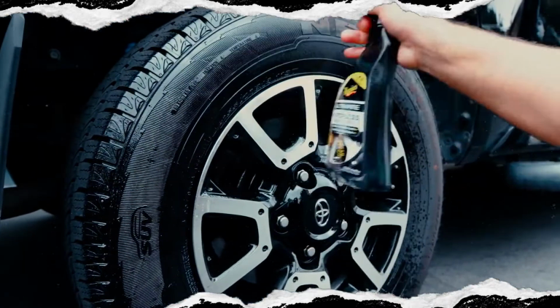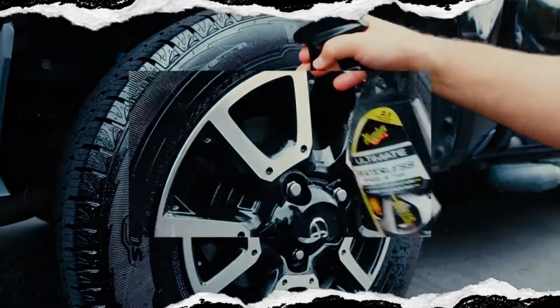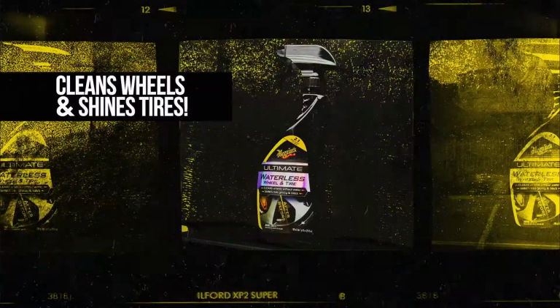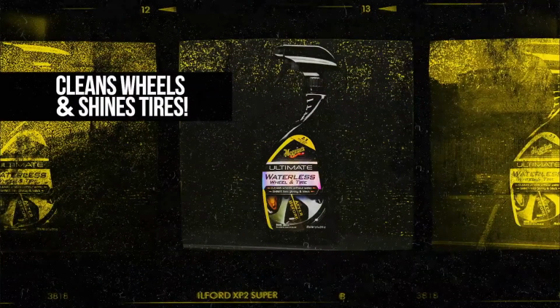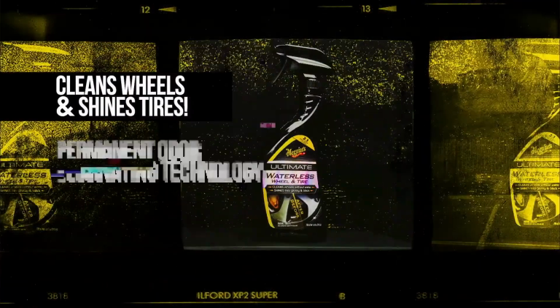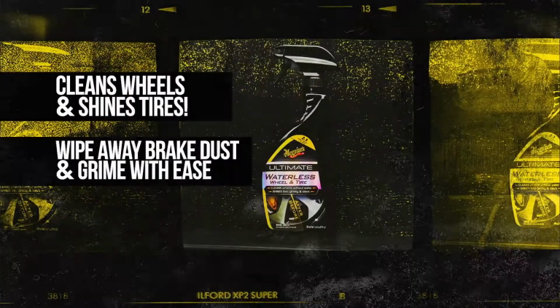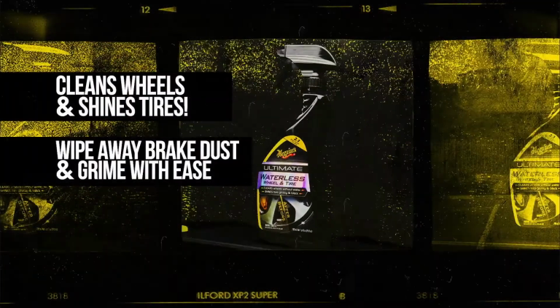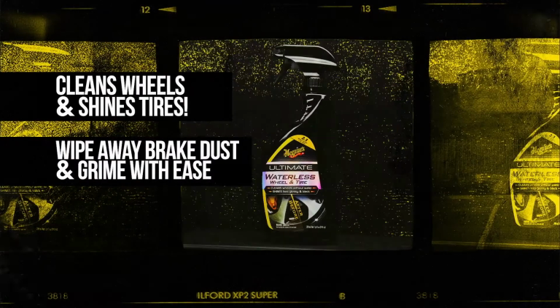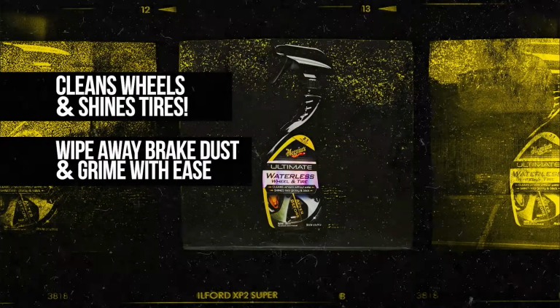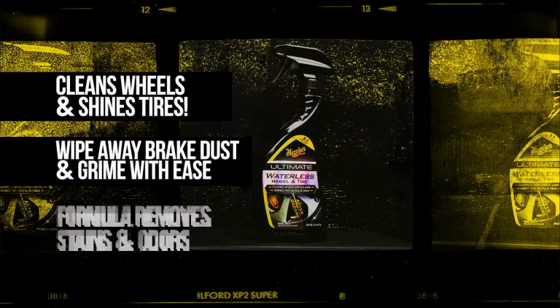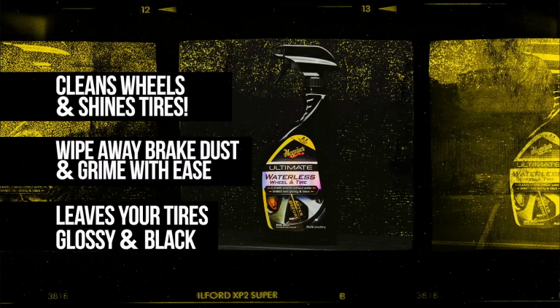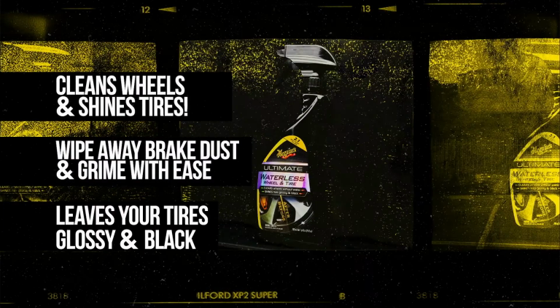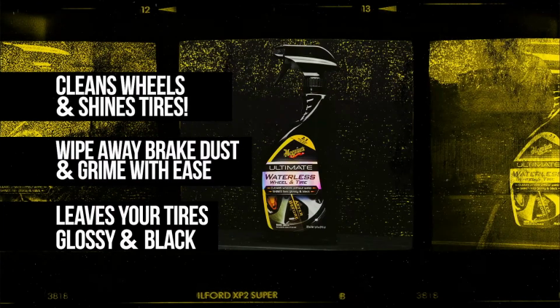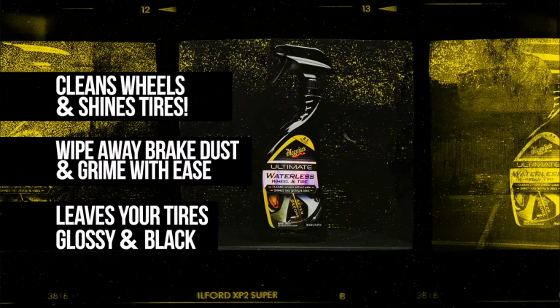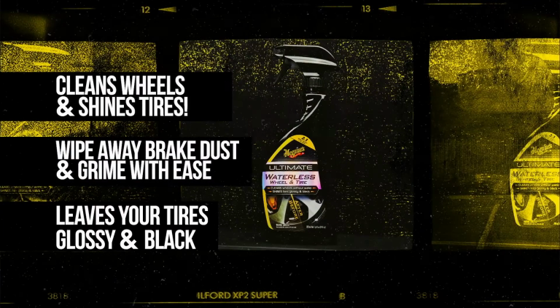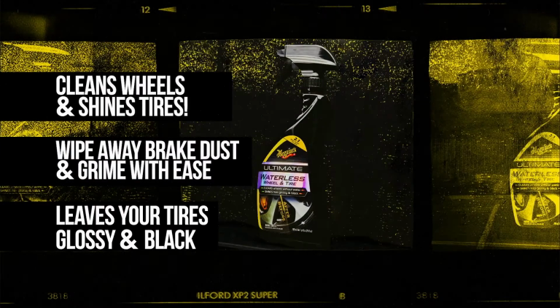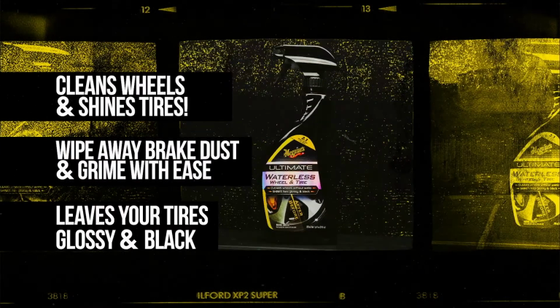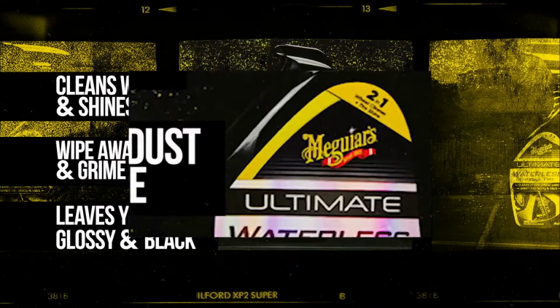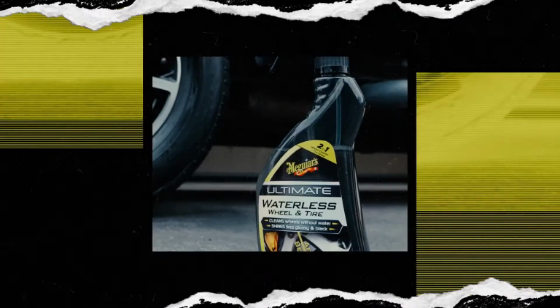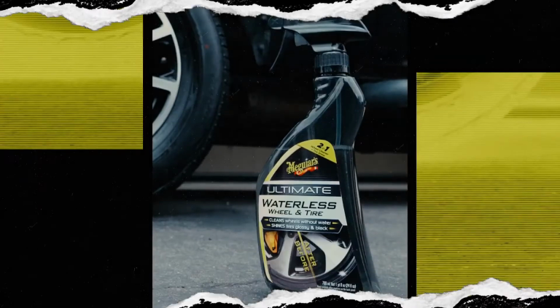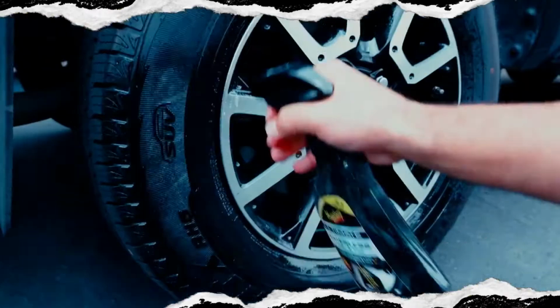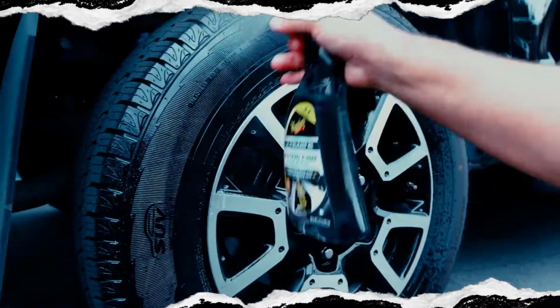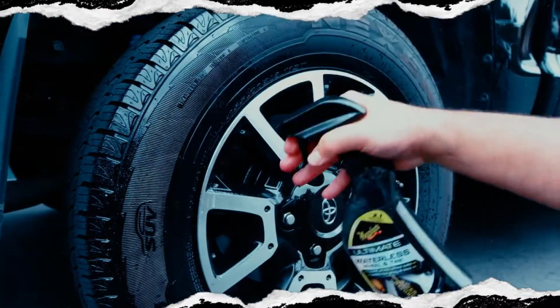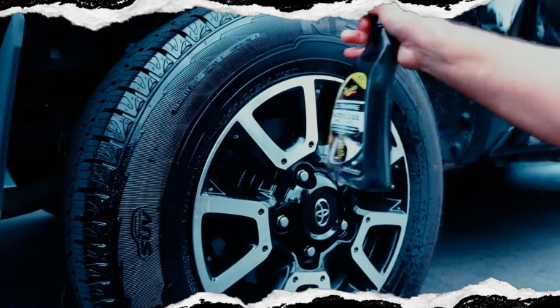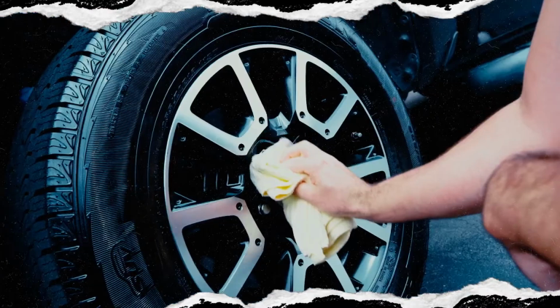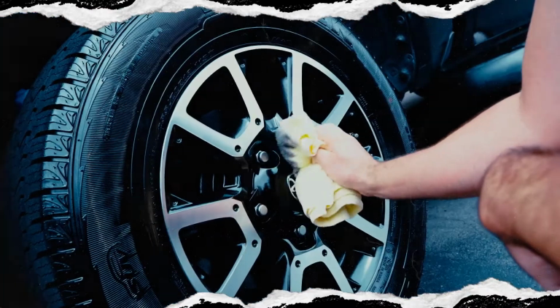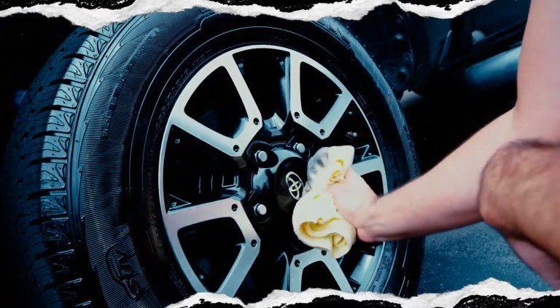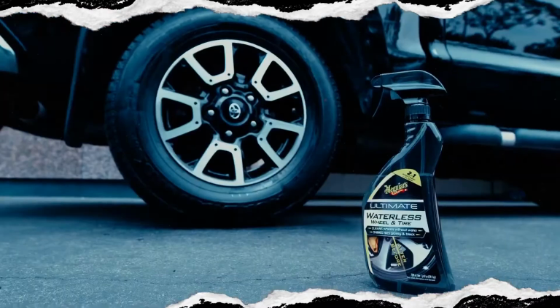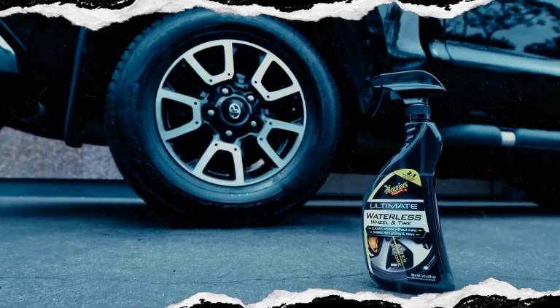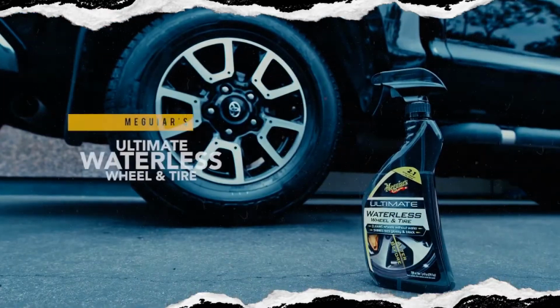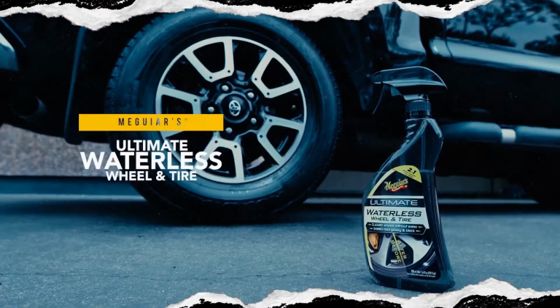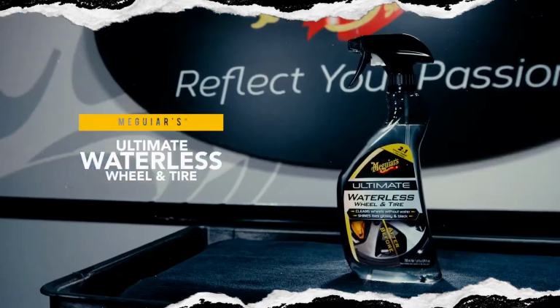The all-new innovative formula is the best of both worlds. Power through brake dust, road grime, and dirt on wheels, and leave a dark, rich shine with UV protection on tires. There's no easier or faster way to clean, shine, and protect.